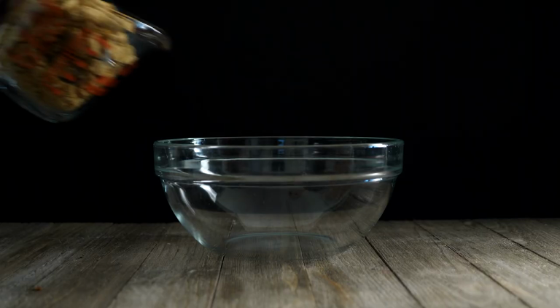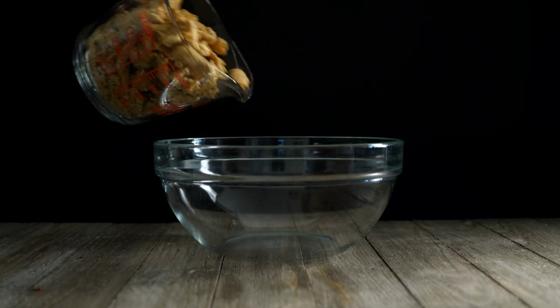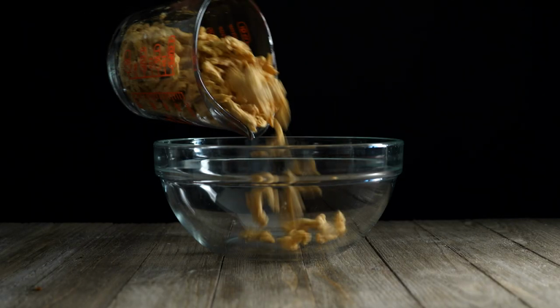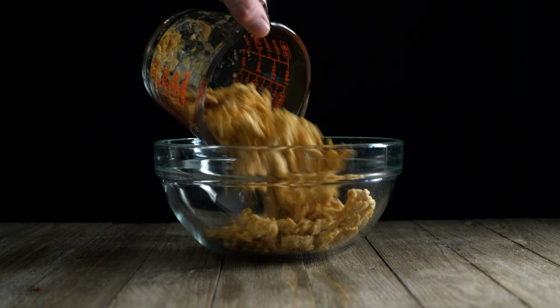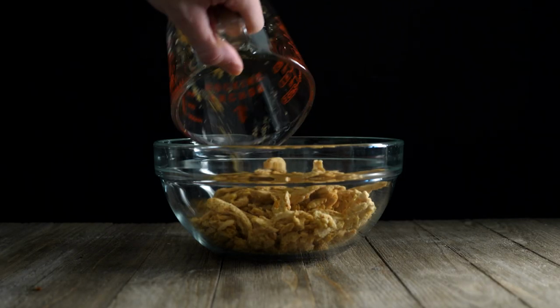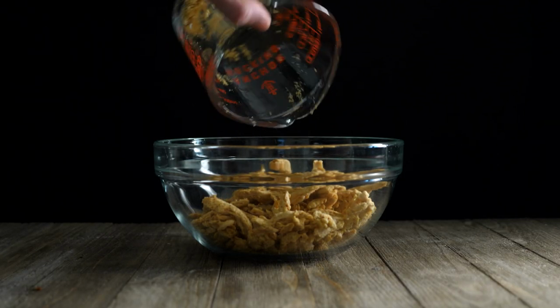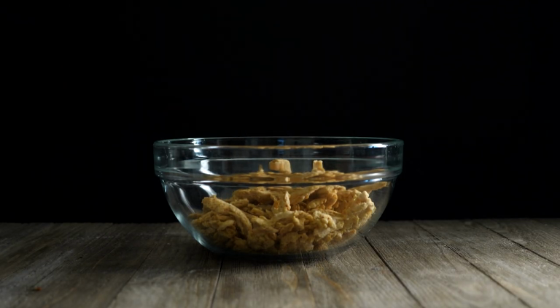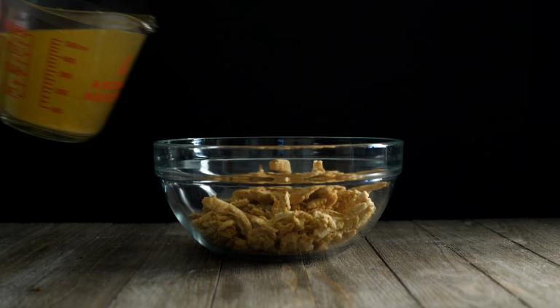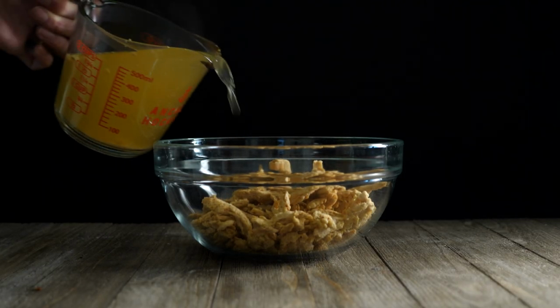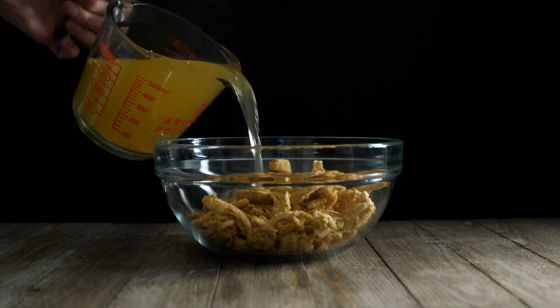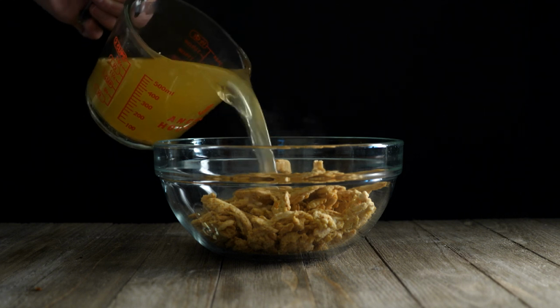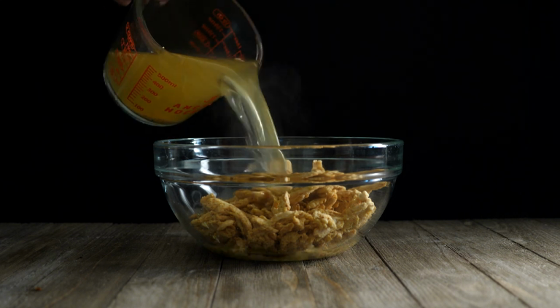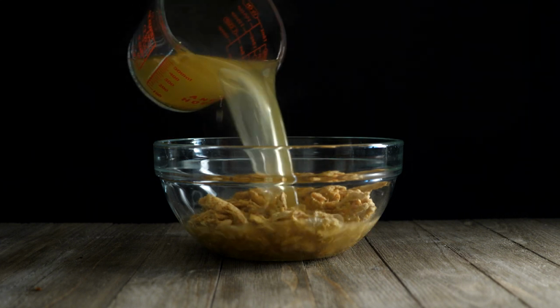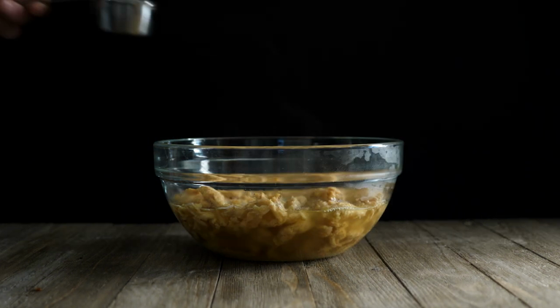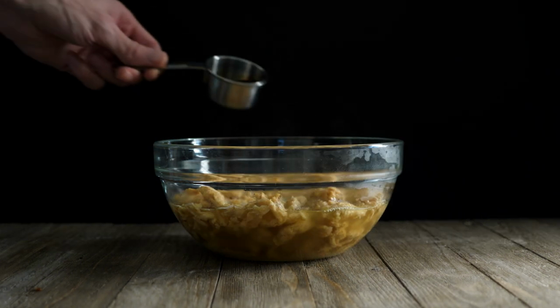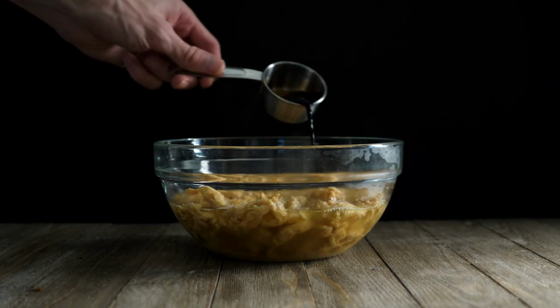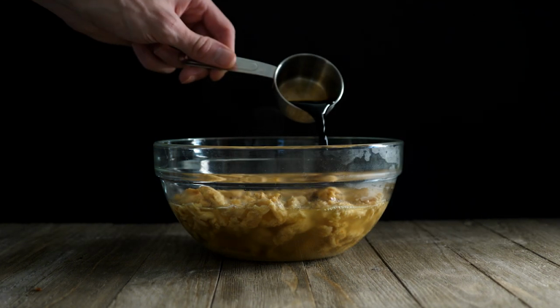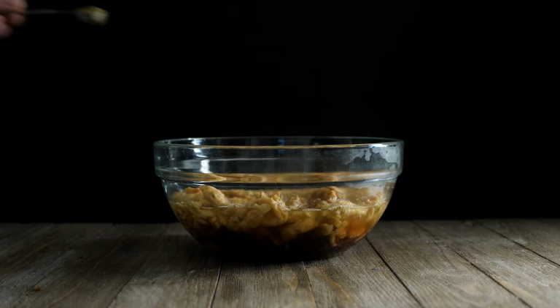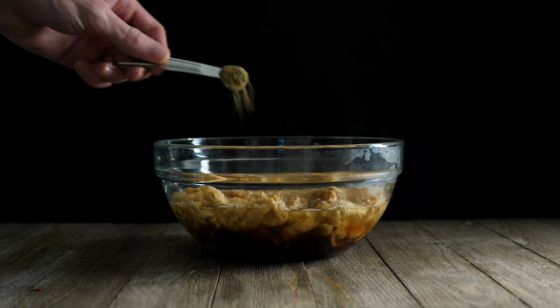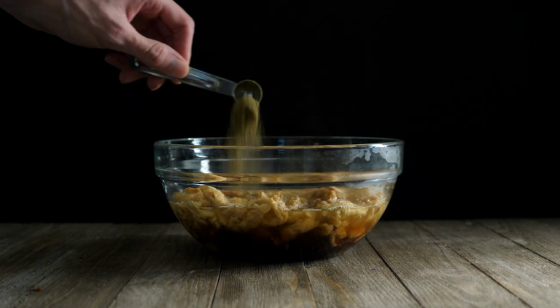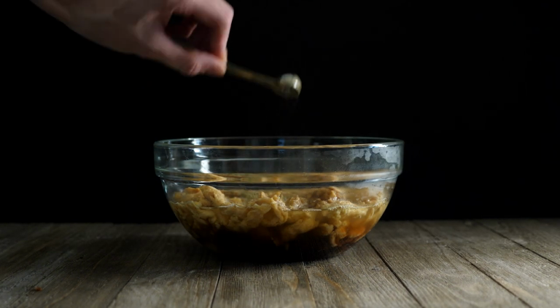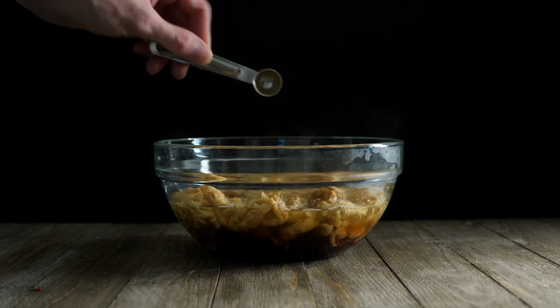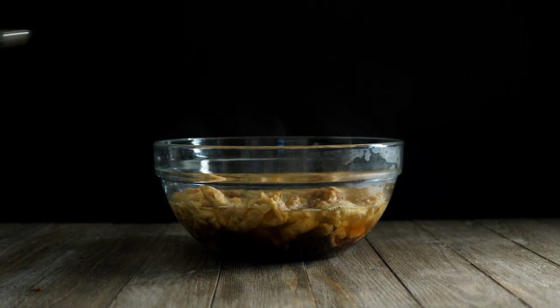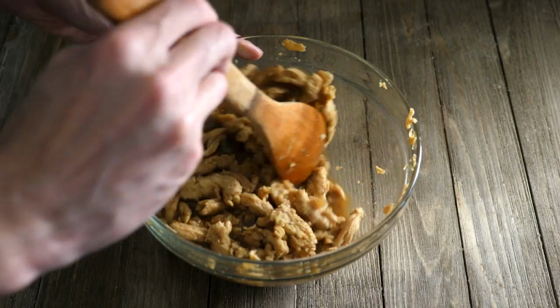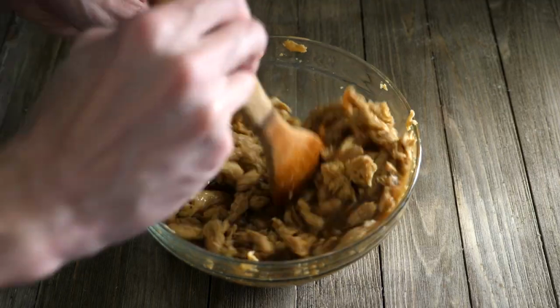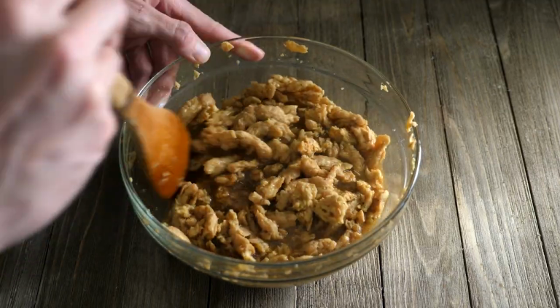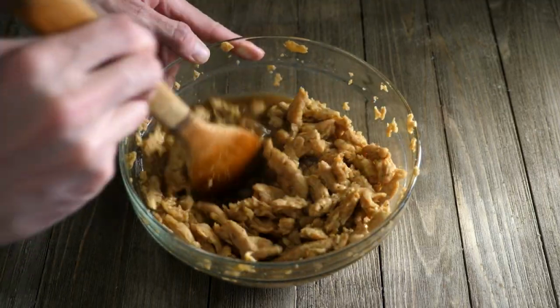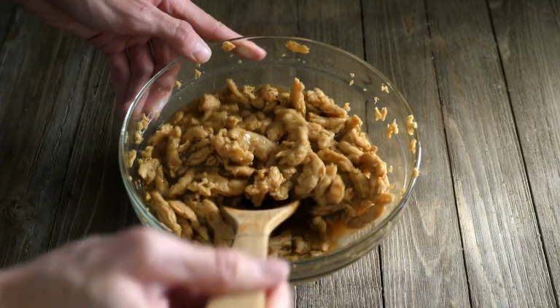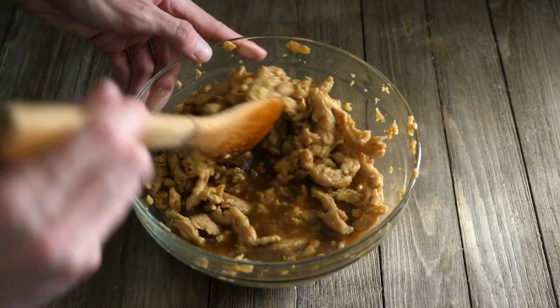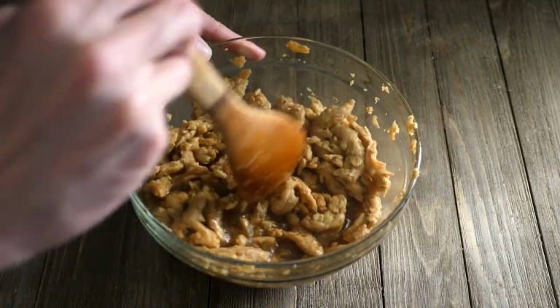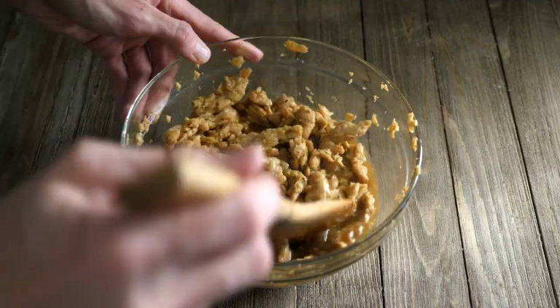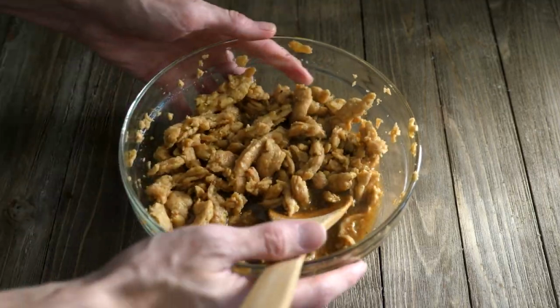Add 2 cups of soy curls in a large bowl. Then add 1 cup of your vegan chicken broth, 2 tablespoons of soy sauce, and a half teaspoon of poultry seasoning. Mix your ingredients together for about 5 minutes, then set aside.